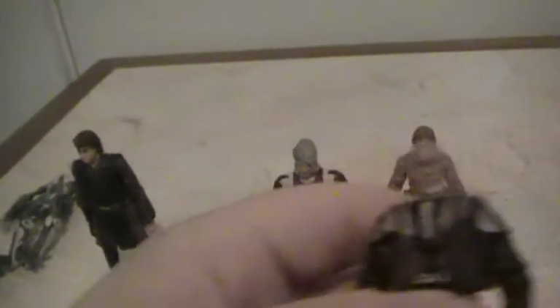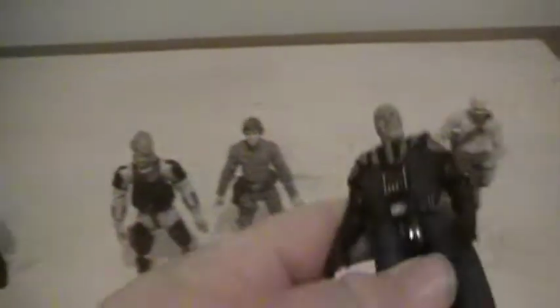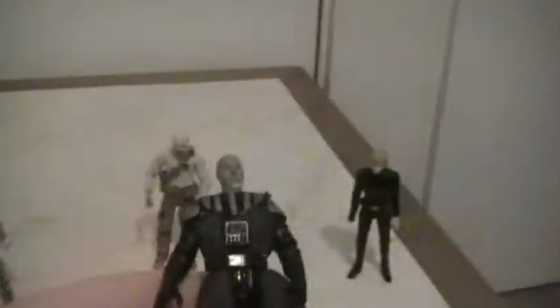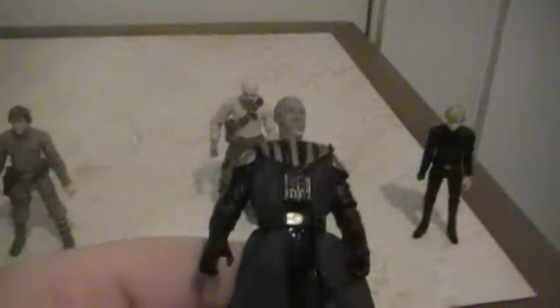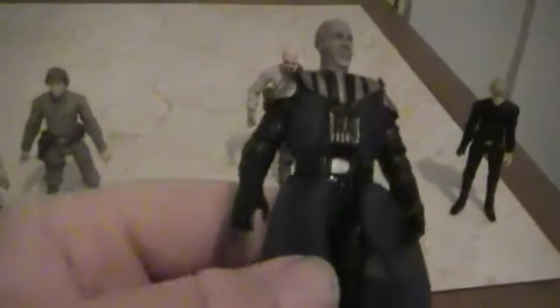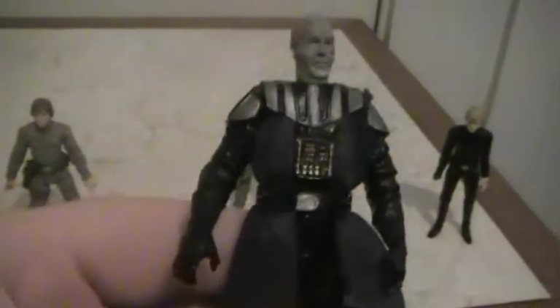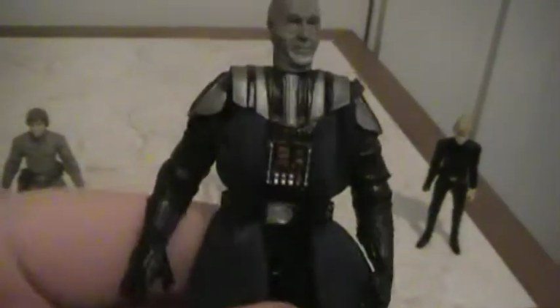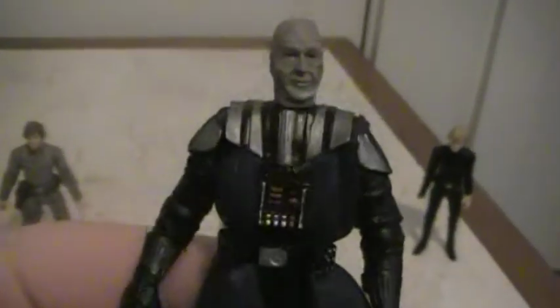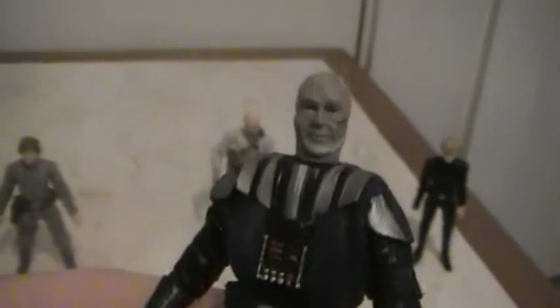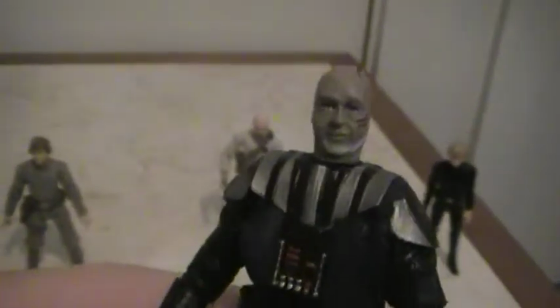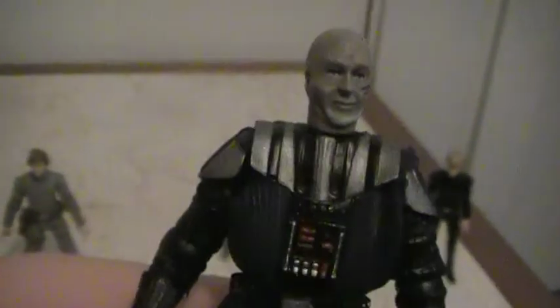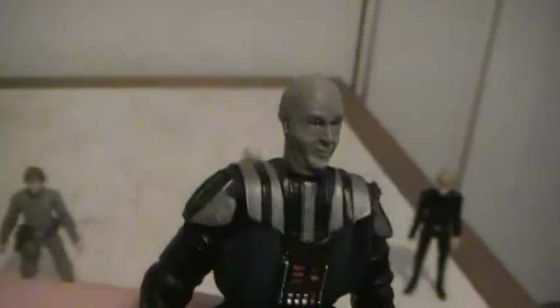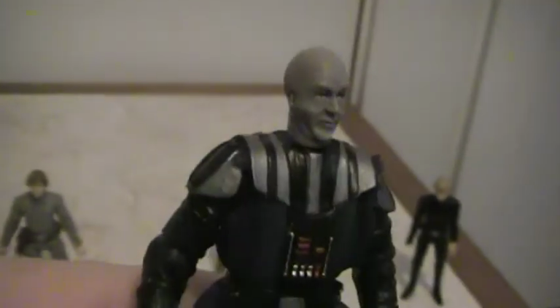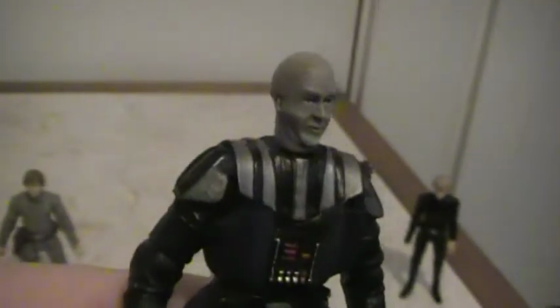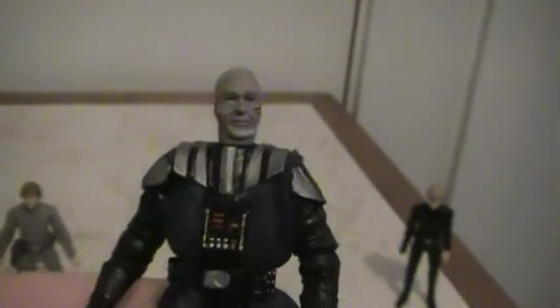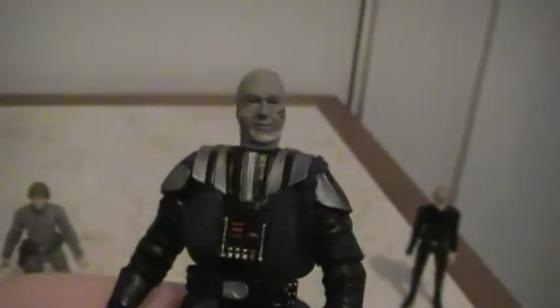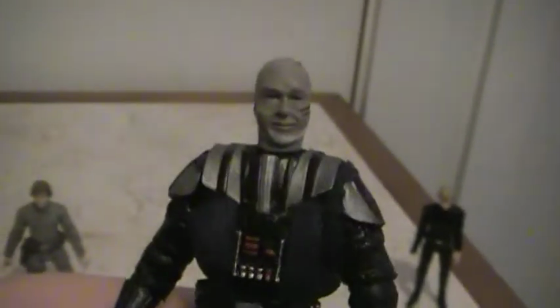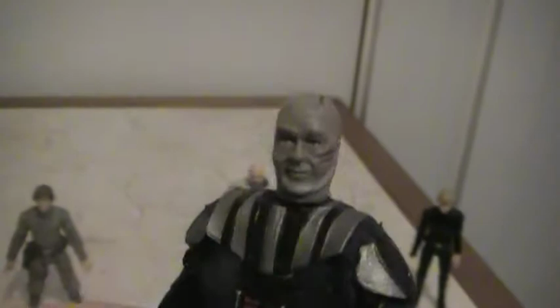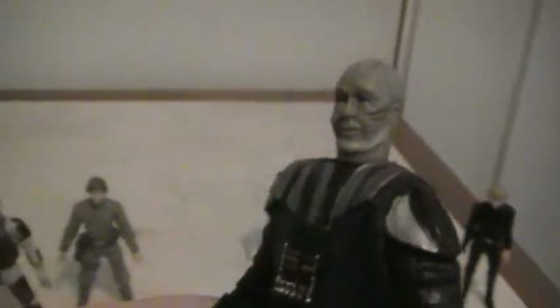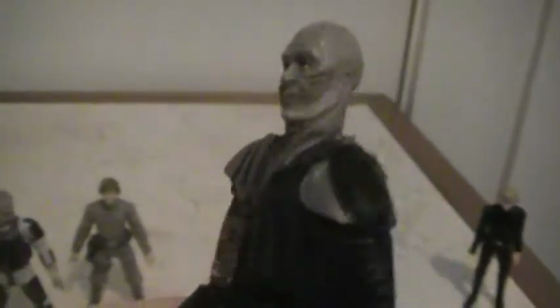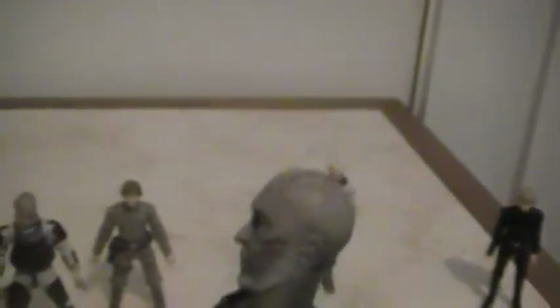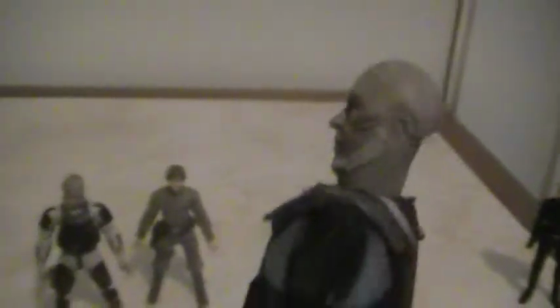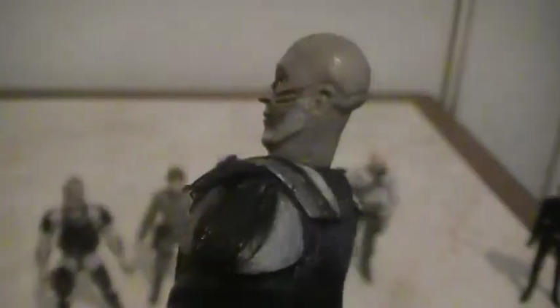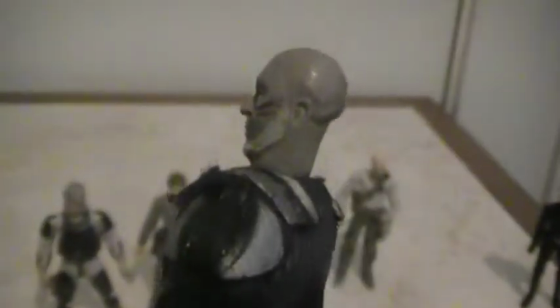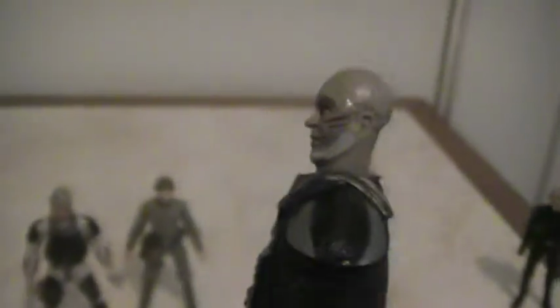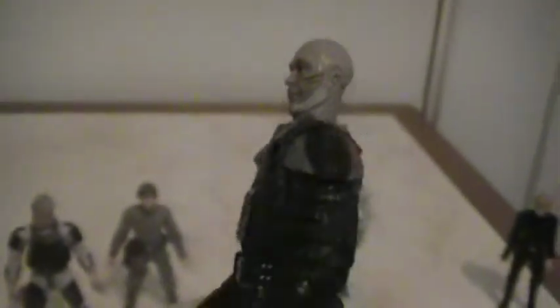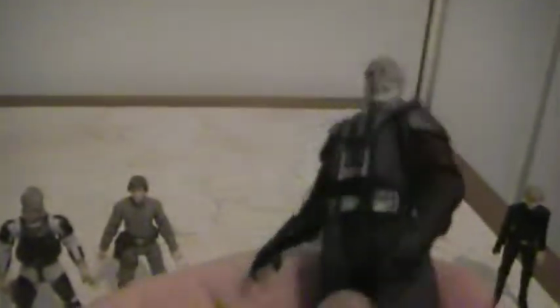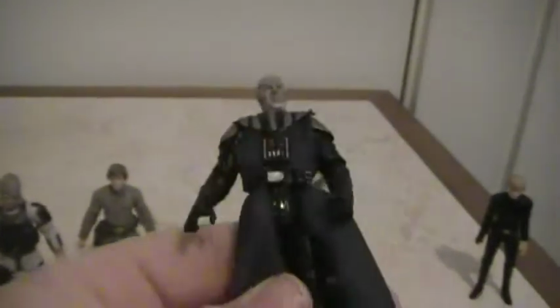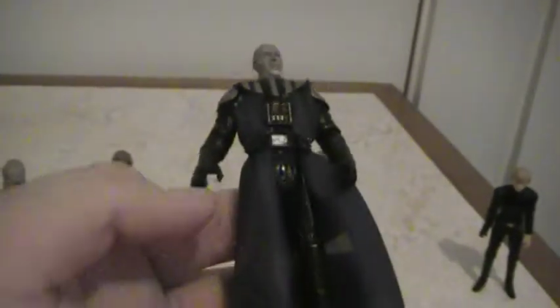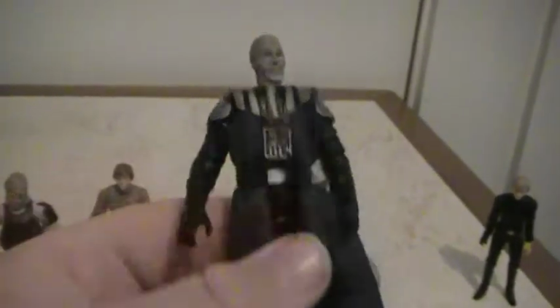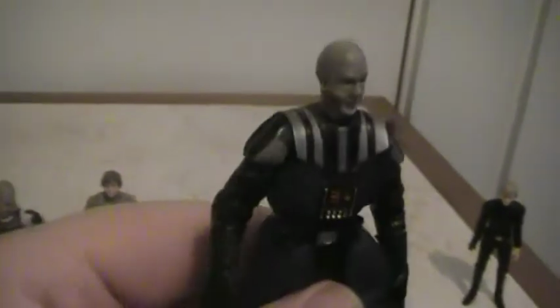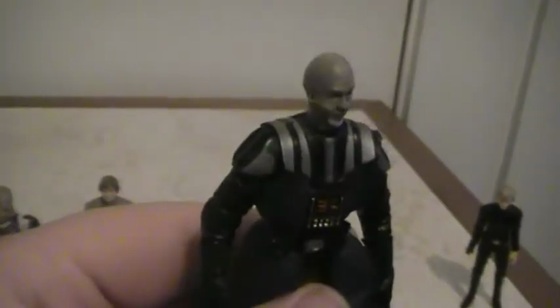This is Darth Vader from the vintage collection. Removable neck brace and helmet — pretty cool. And this cape's removable too.